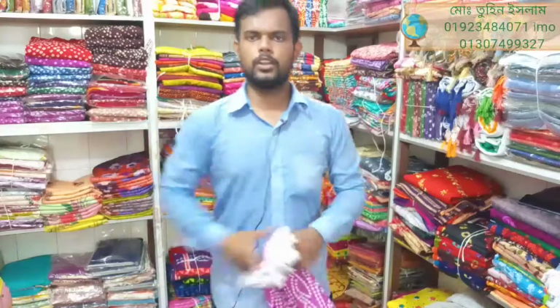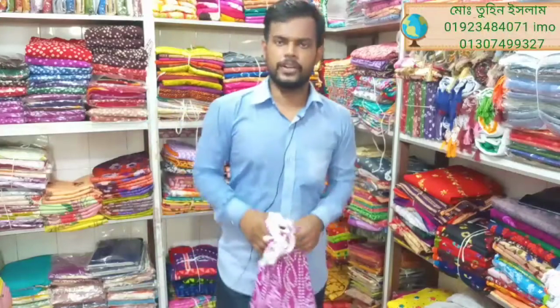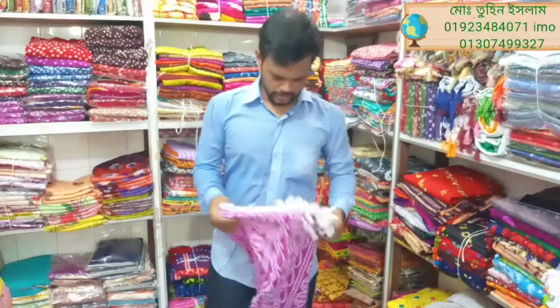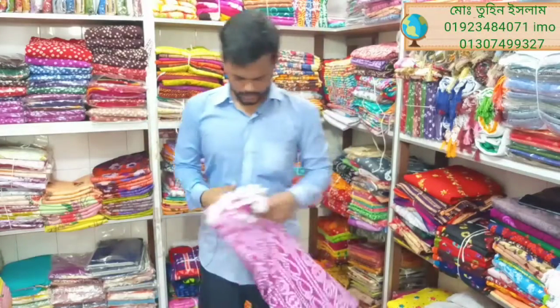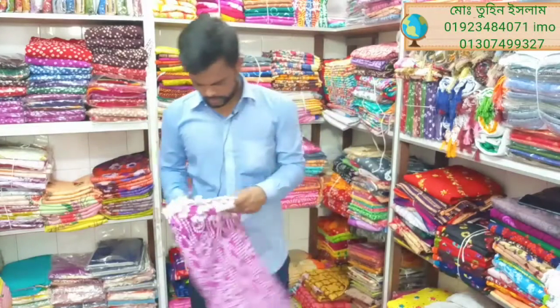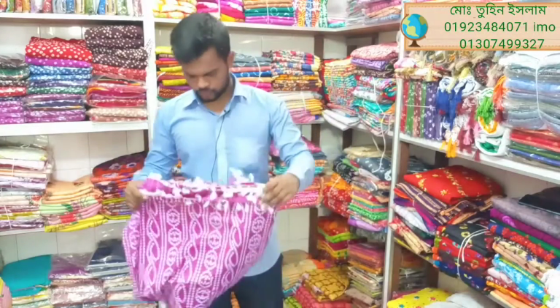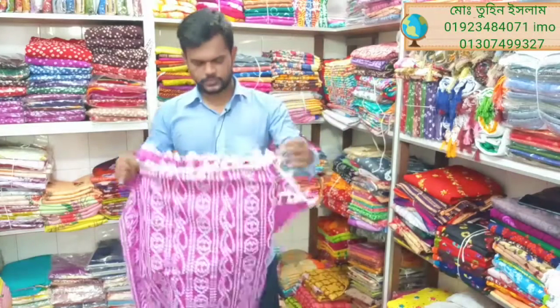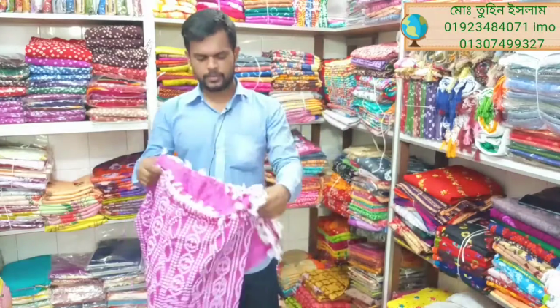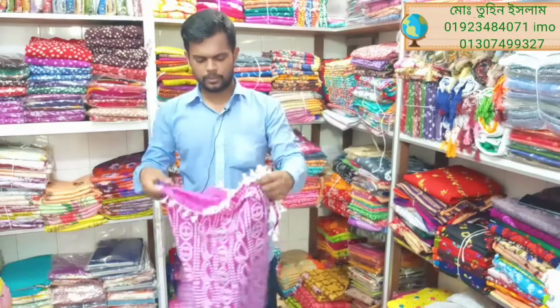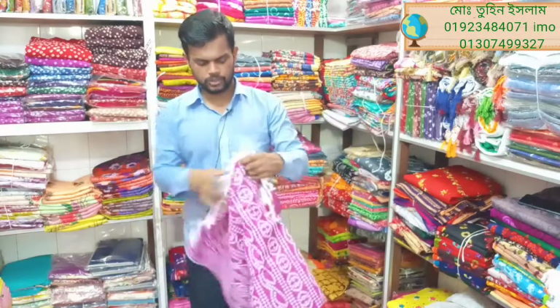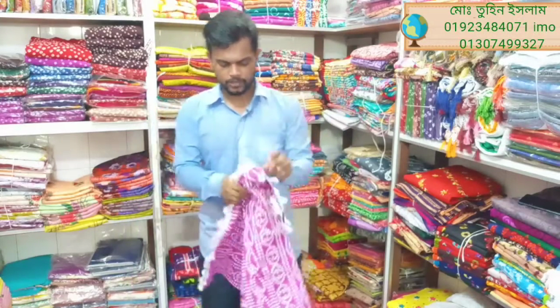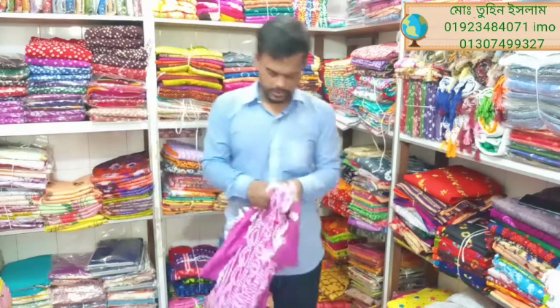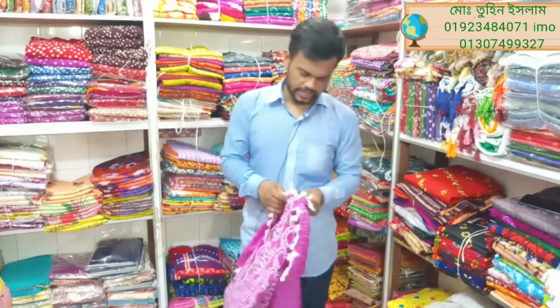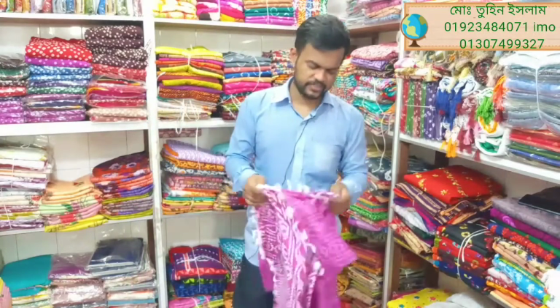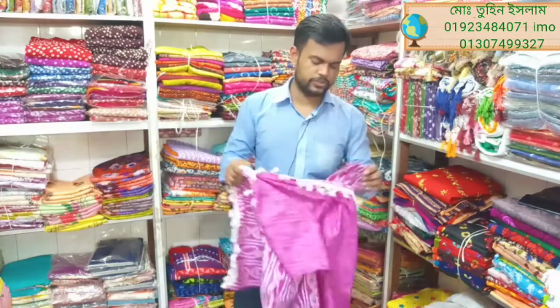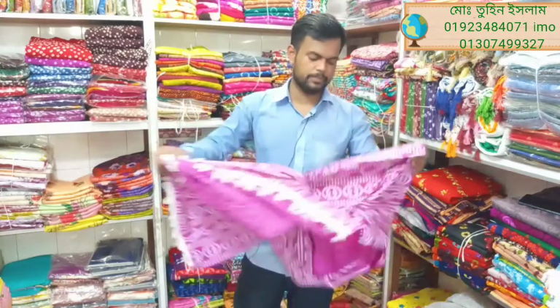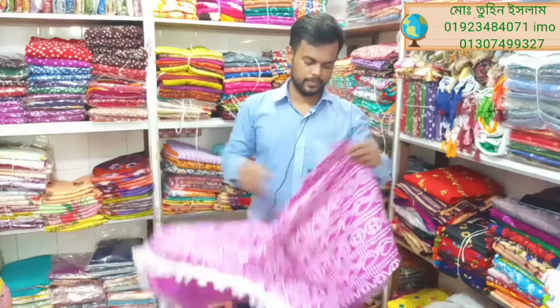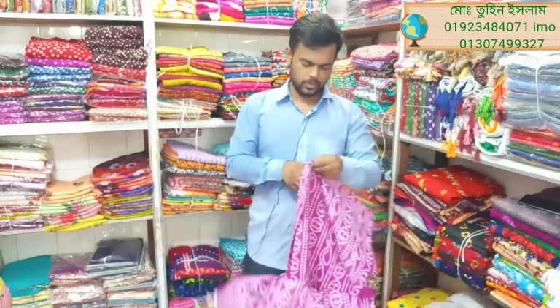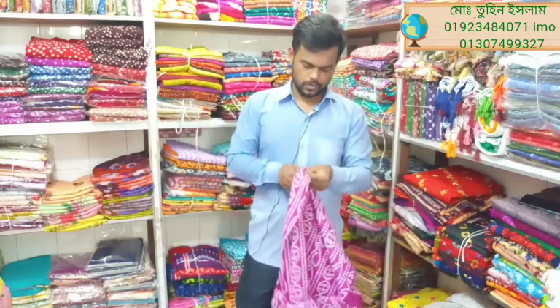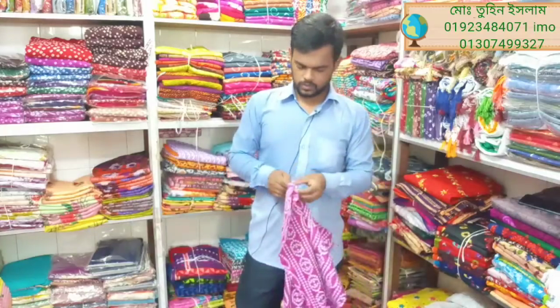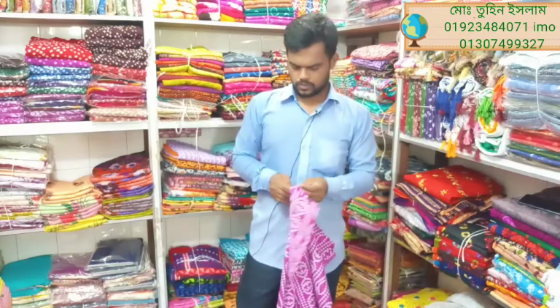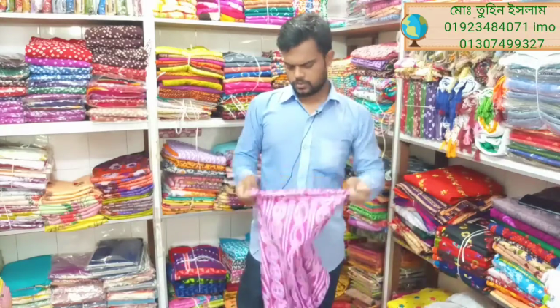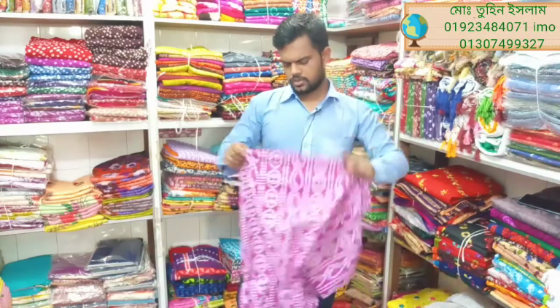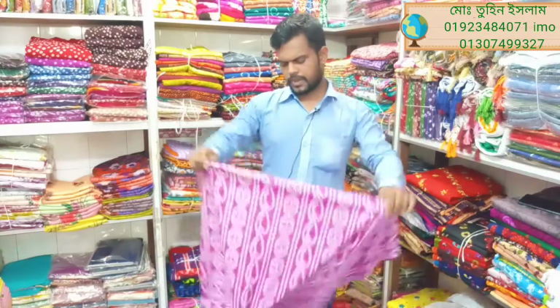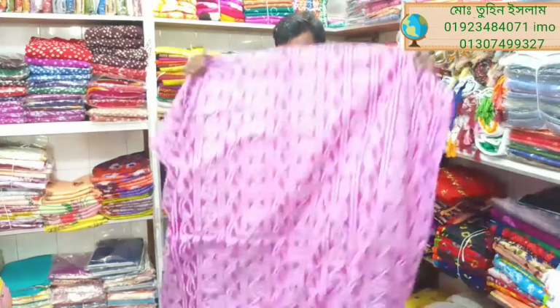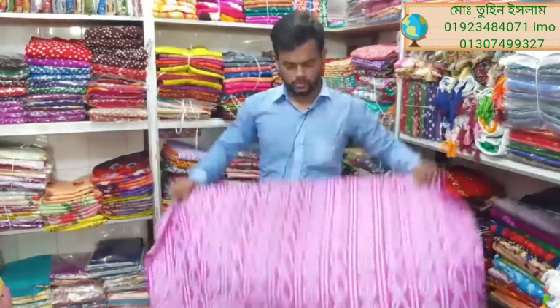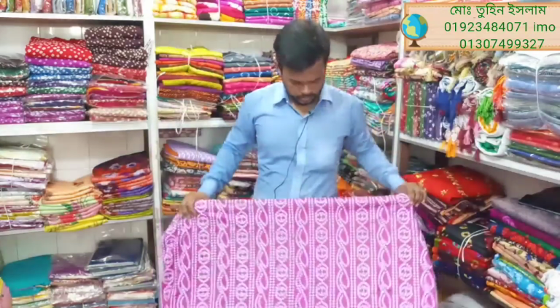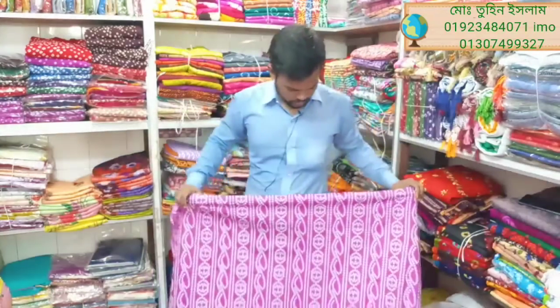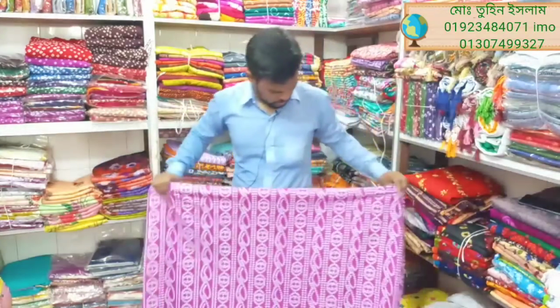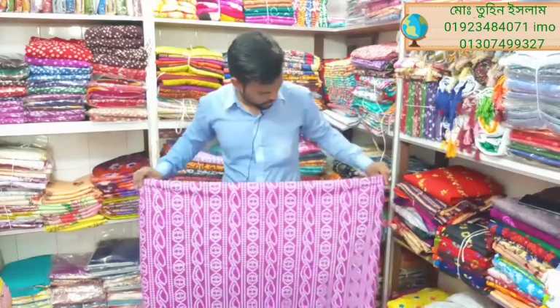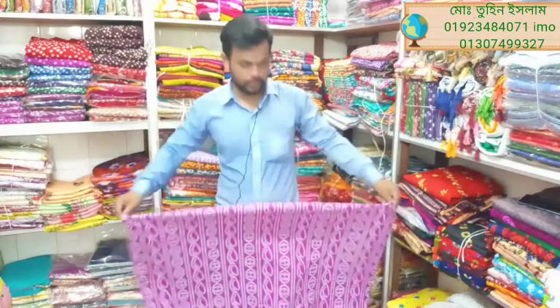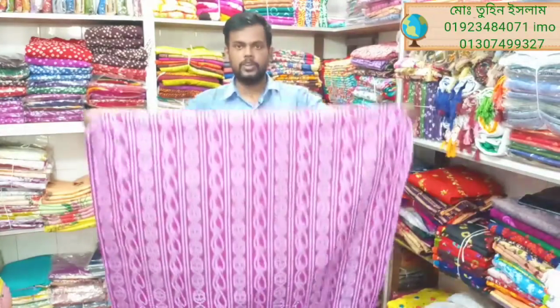Assalamualaikum friends, I am Tunislam, ChoiceFairer Malik. I am going to show you the exclusive plaza online bambani.